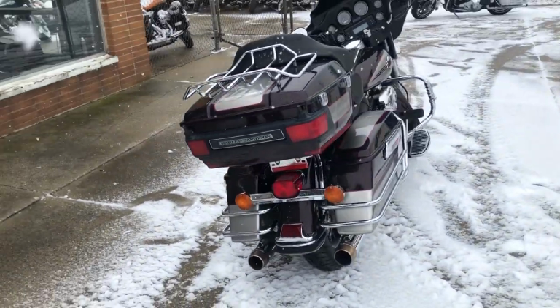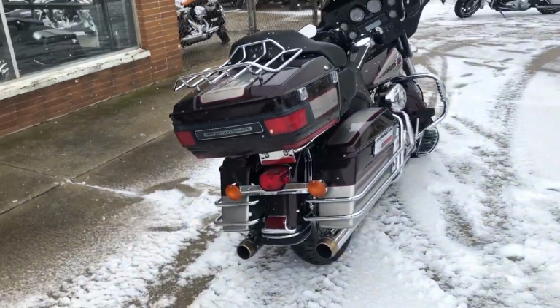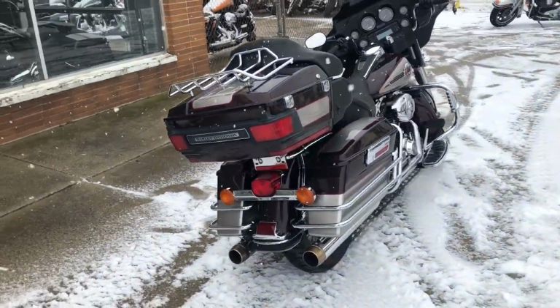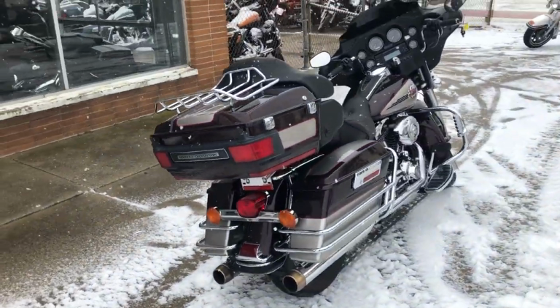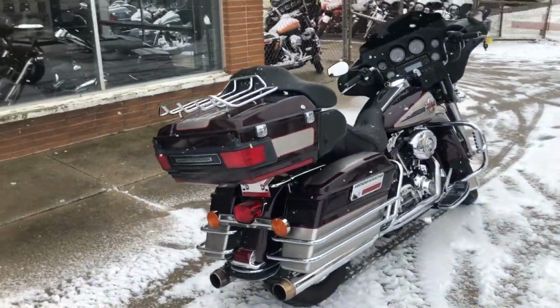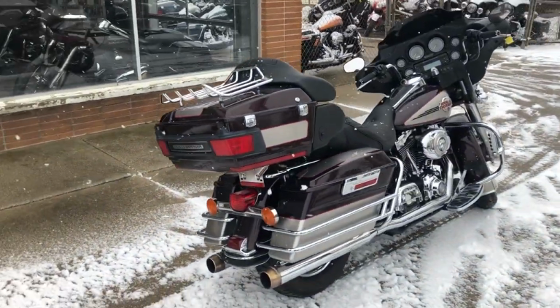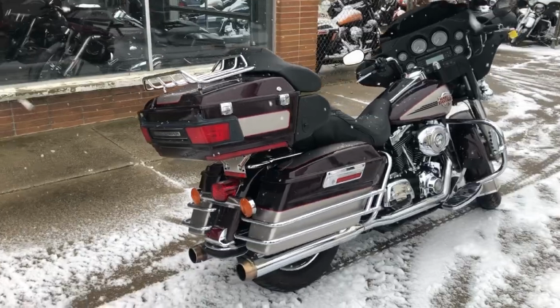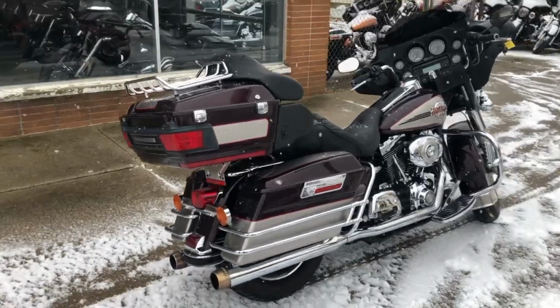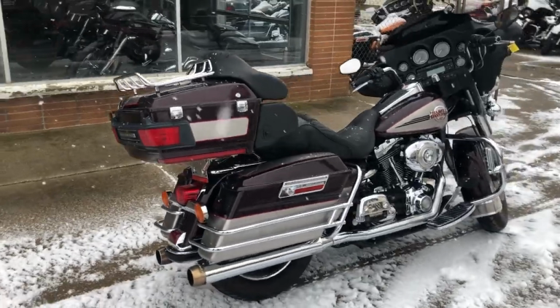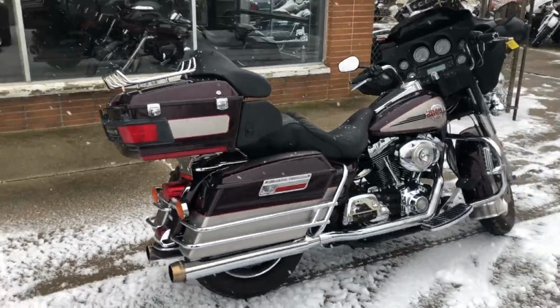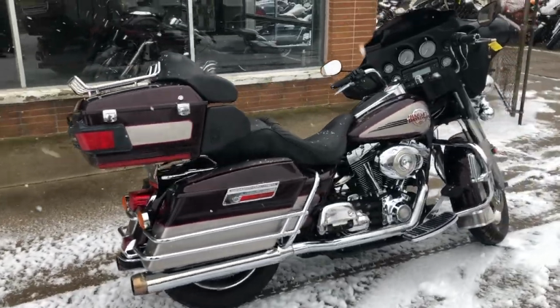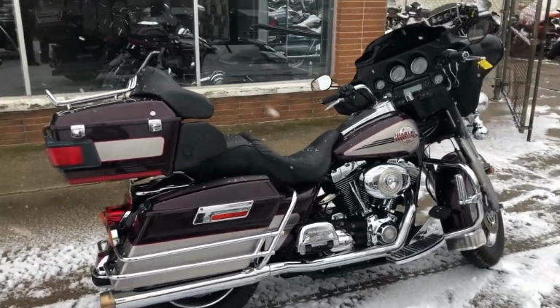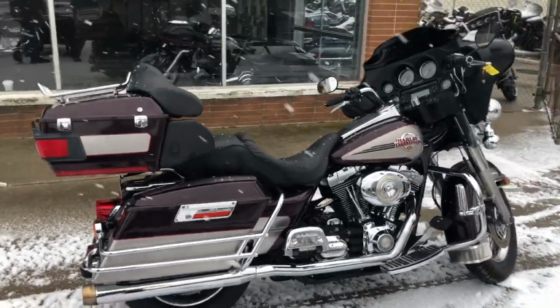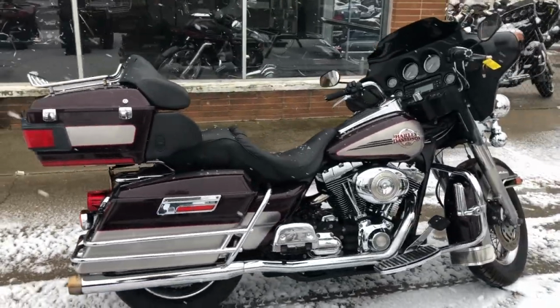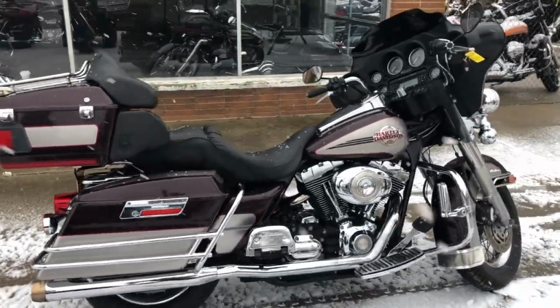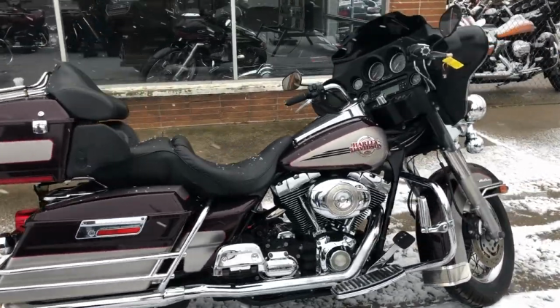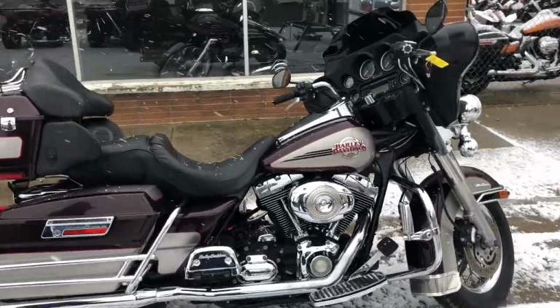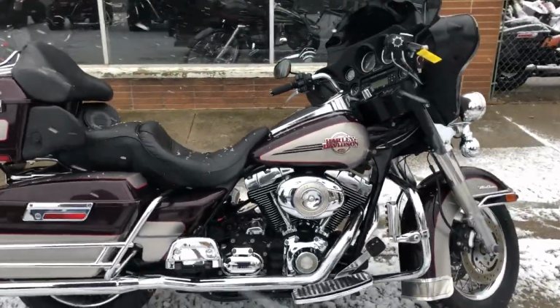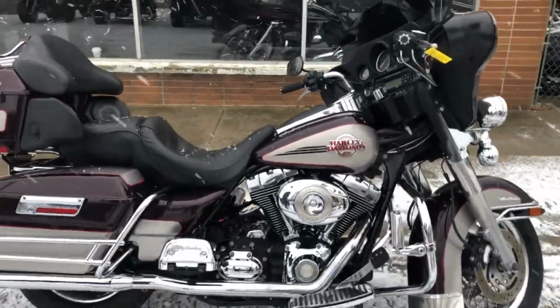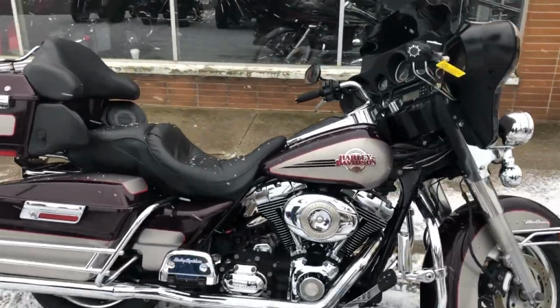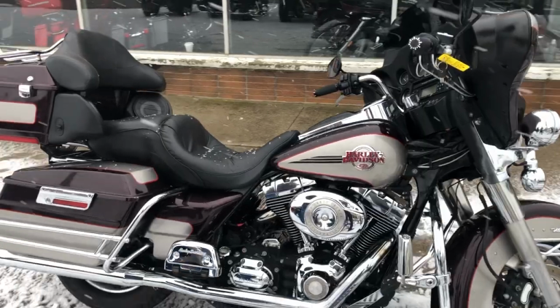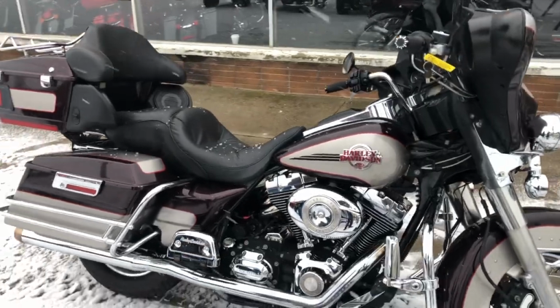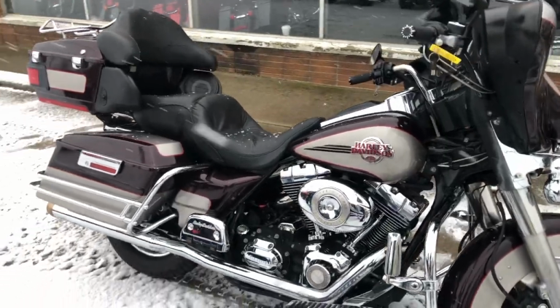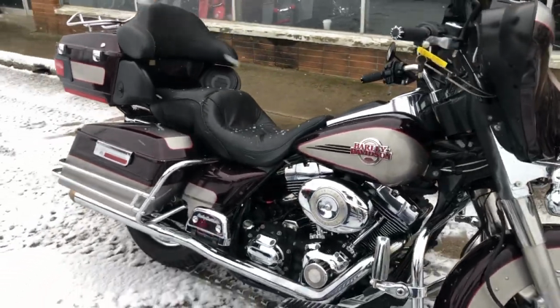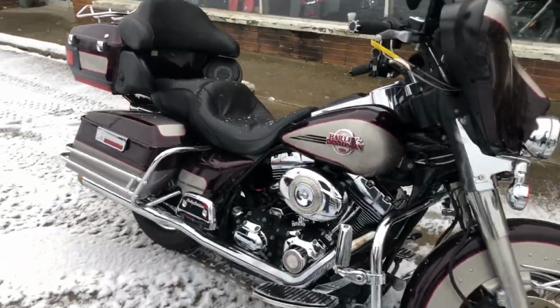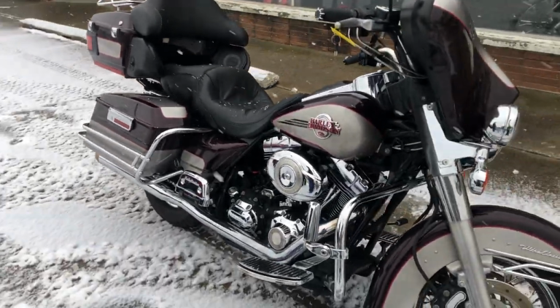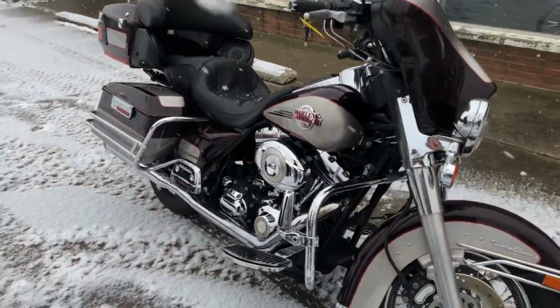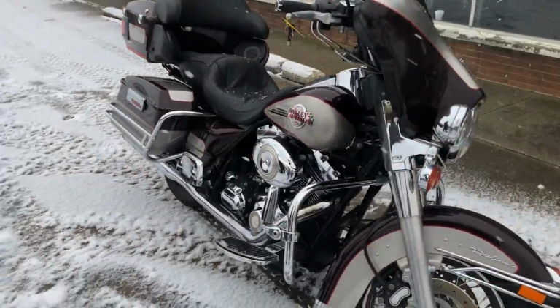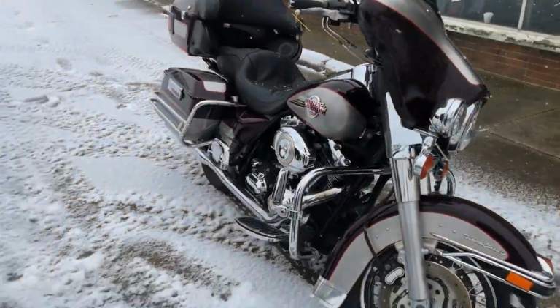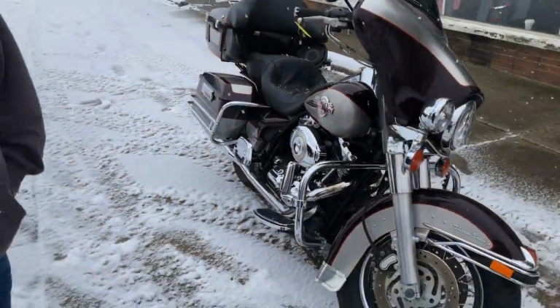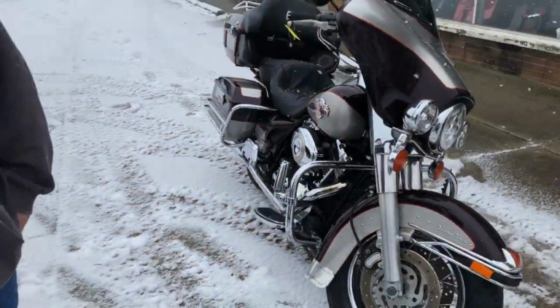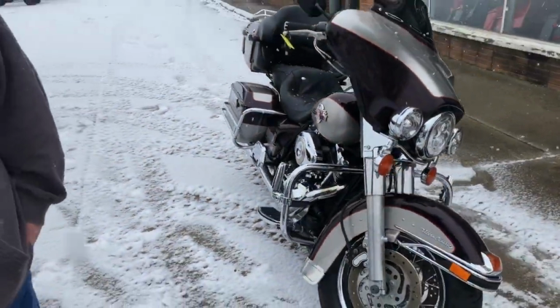Only 29,169 miles. Nice clean full dresser, low miles, upgraded floorboards, chrome lace wheels, chrome all over the motor. It's got a dual Reinhardt exhaust. Makes this Ultra Classic sound as cool as it looks.